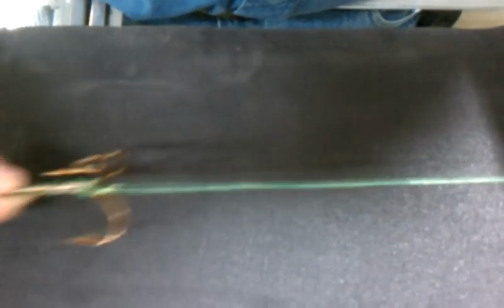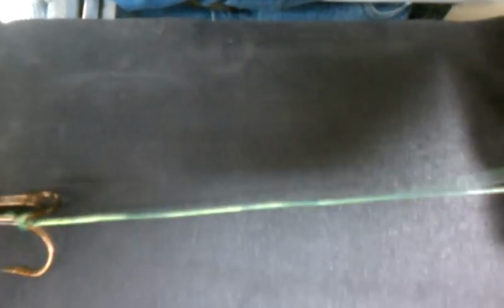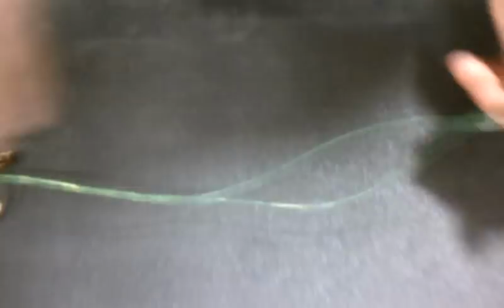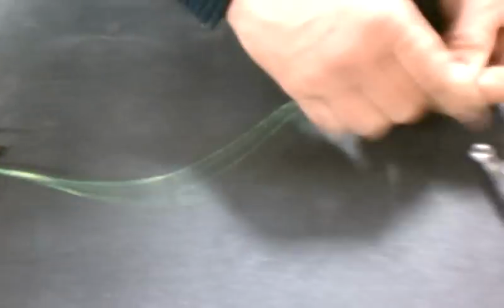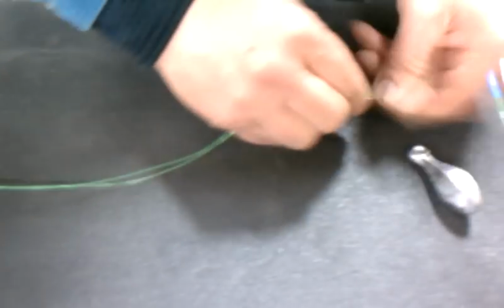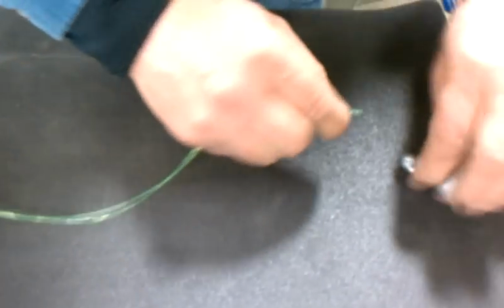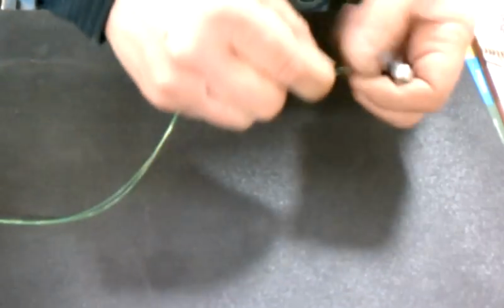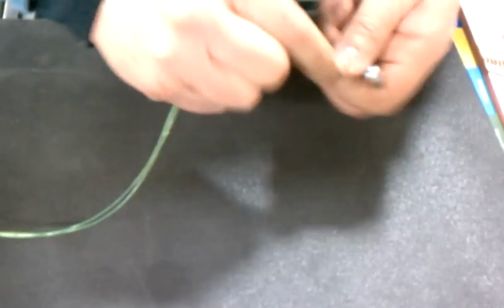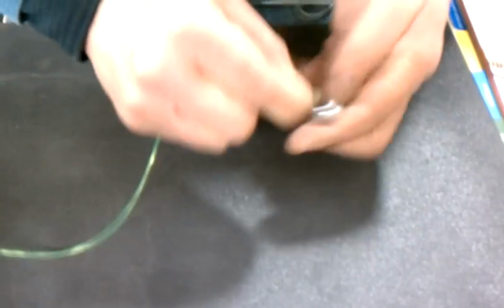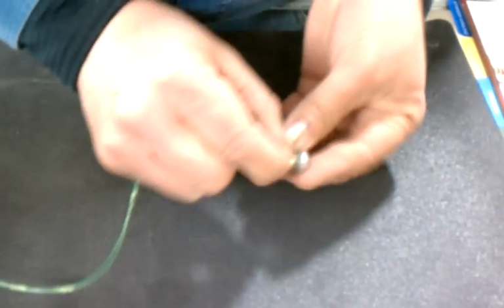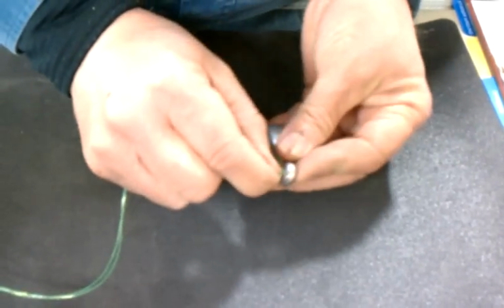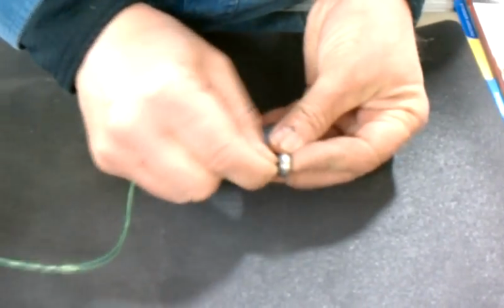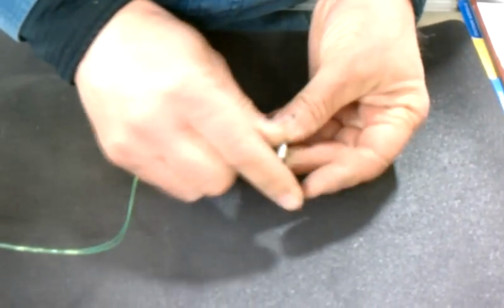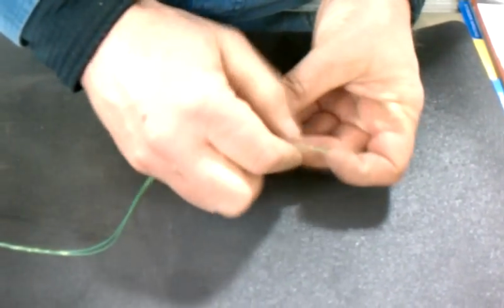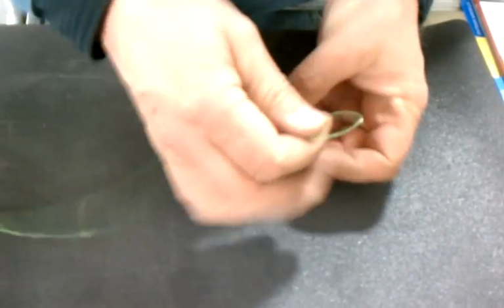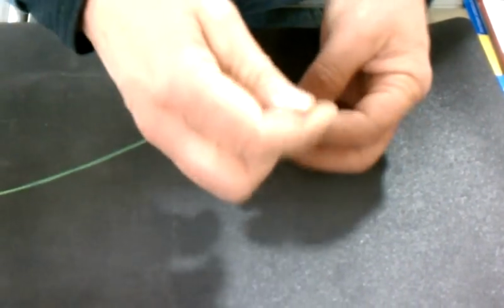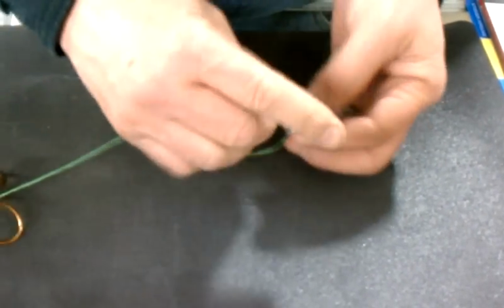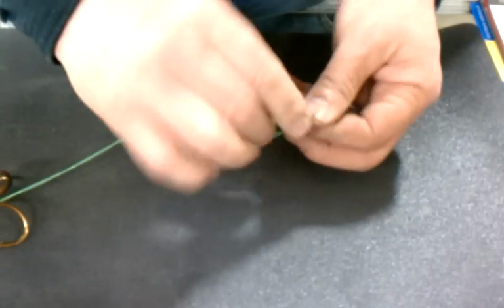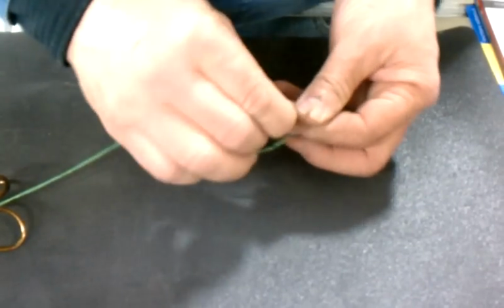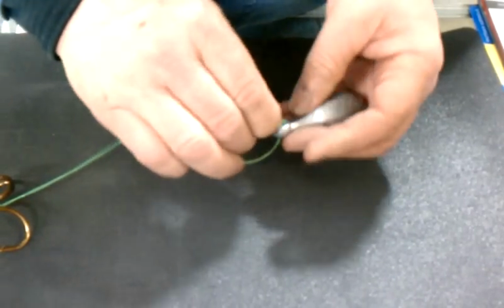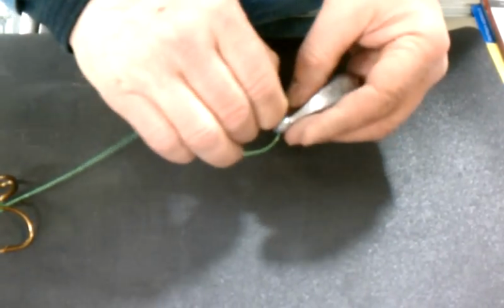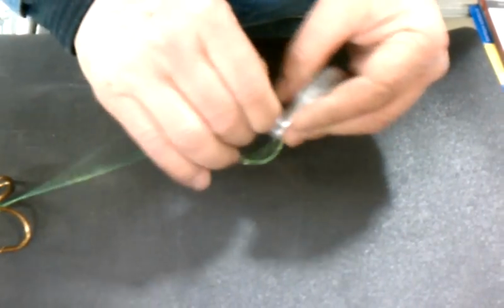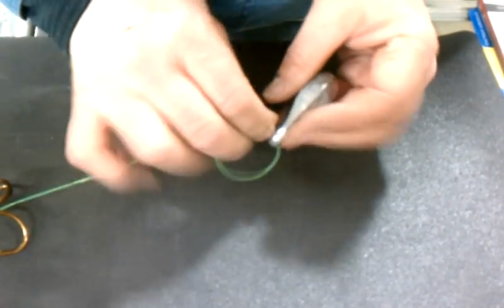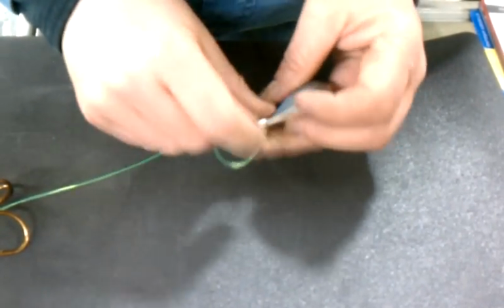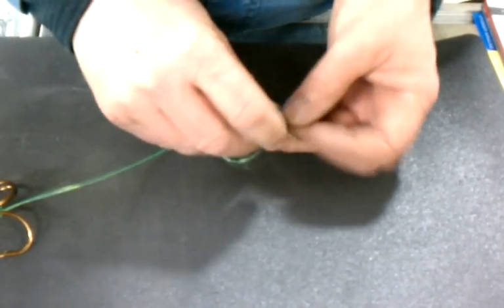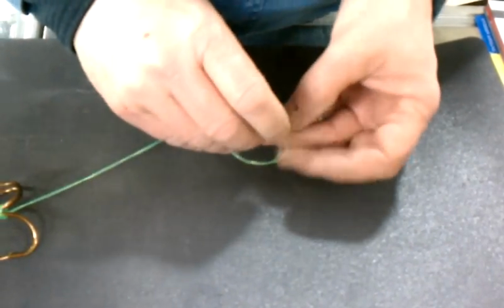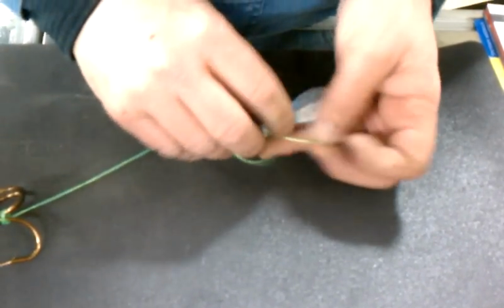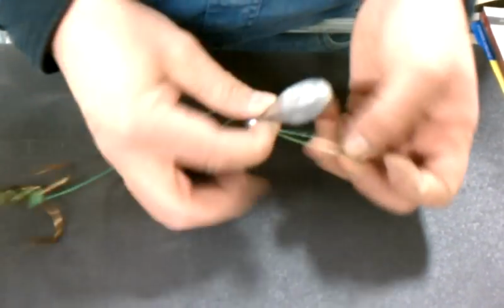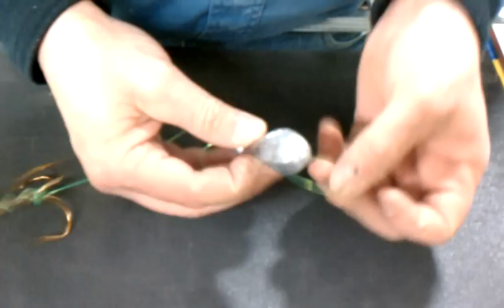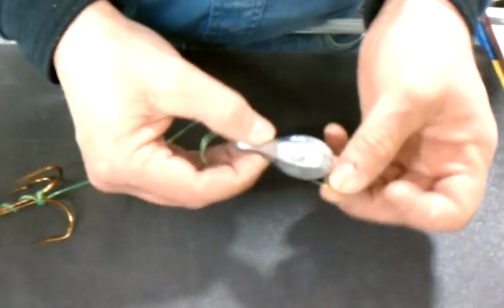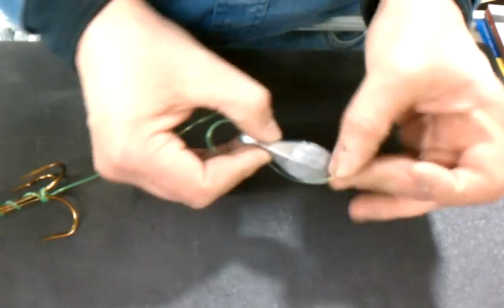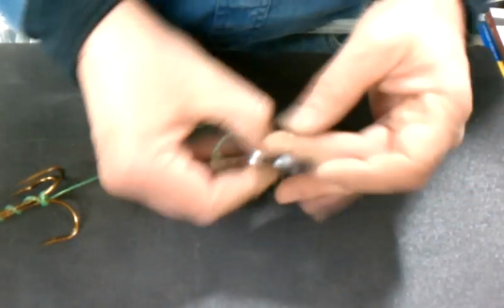Then take and run through the eye of your weight. I like to run through it a couple times at least because of the rough edges on your weight. Then drop your weight back through that loop.